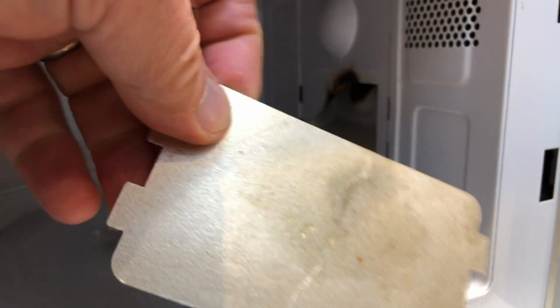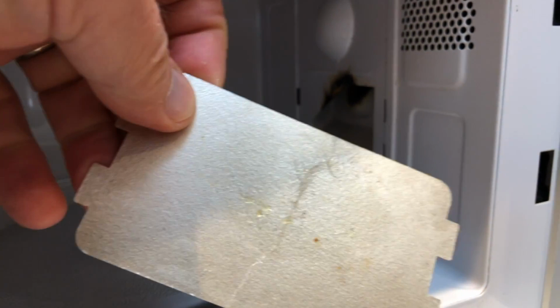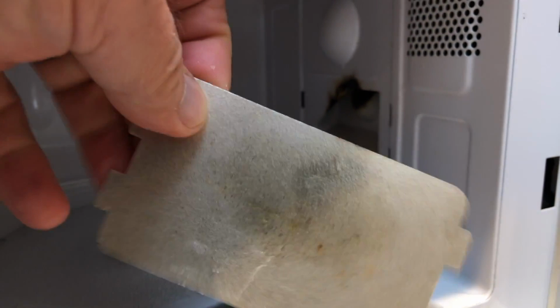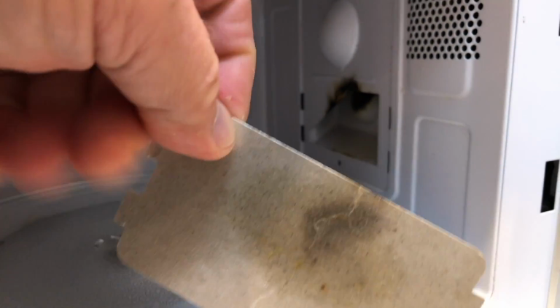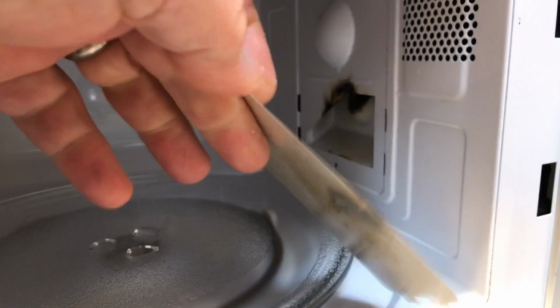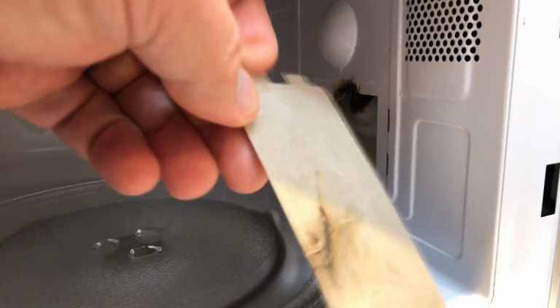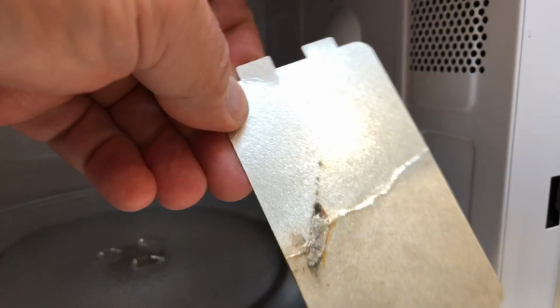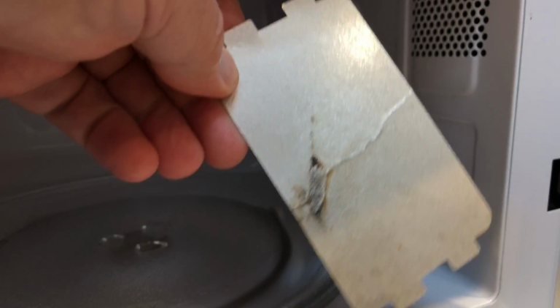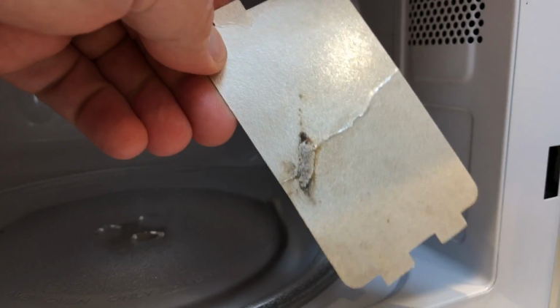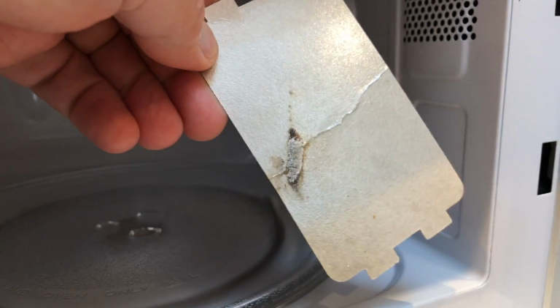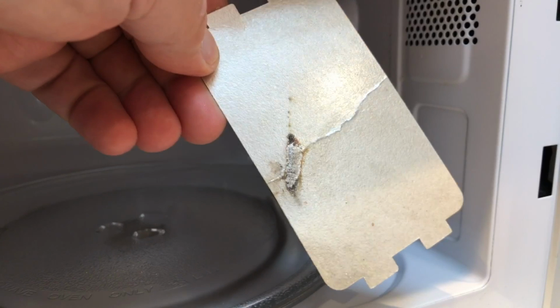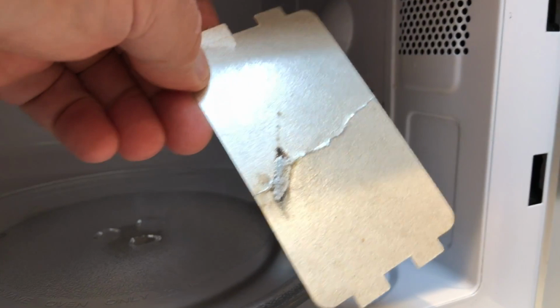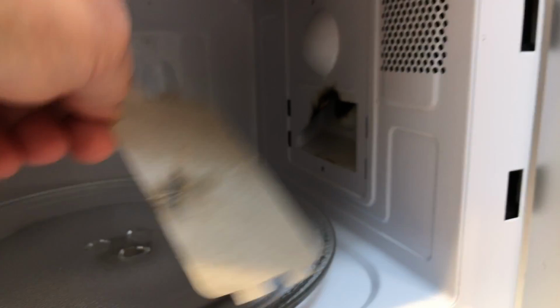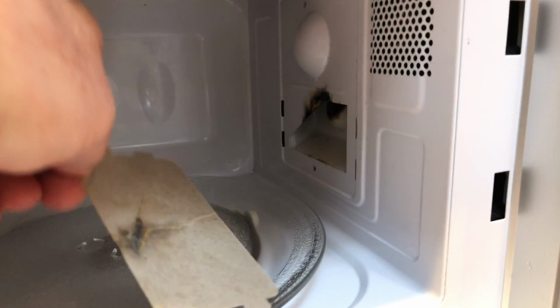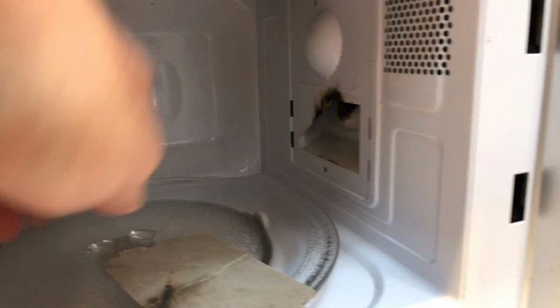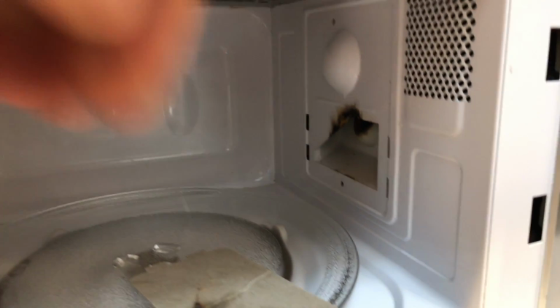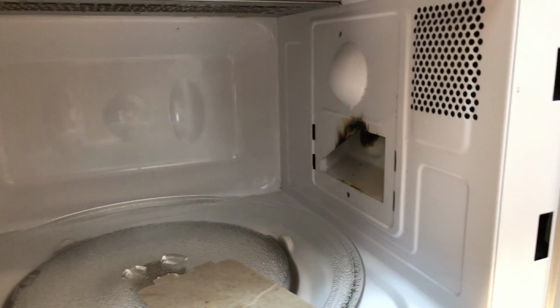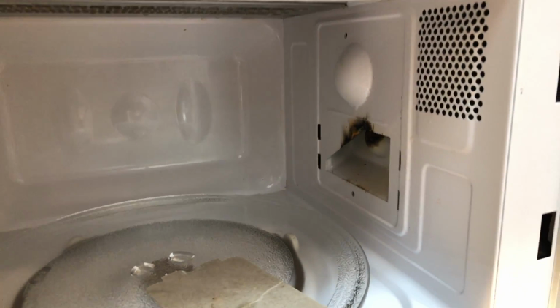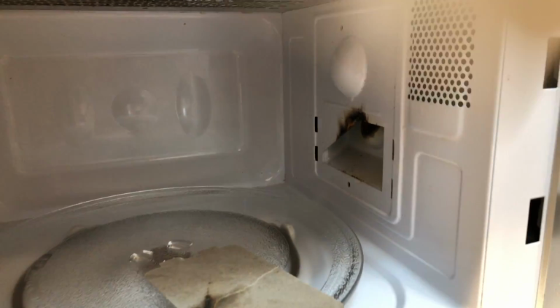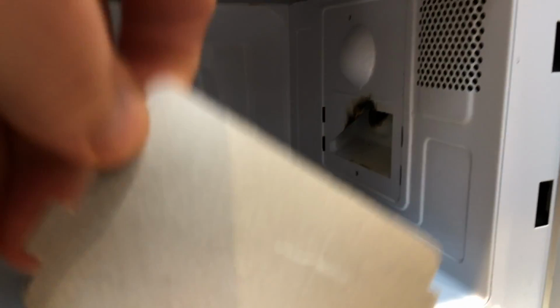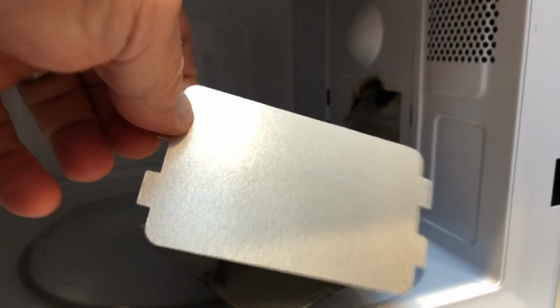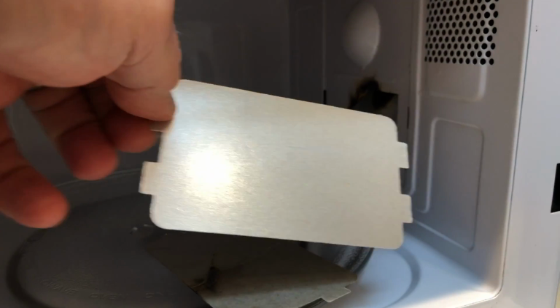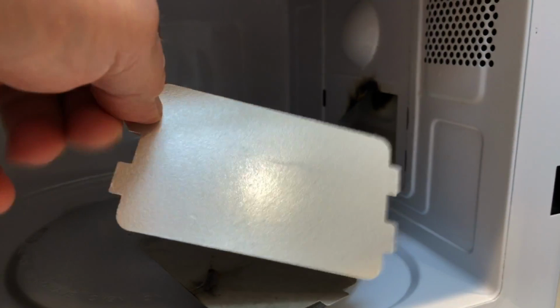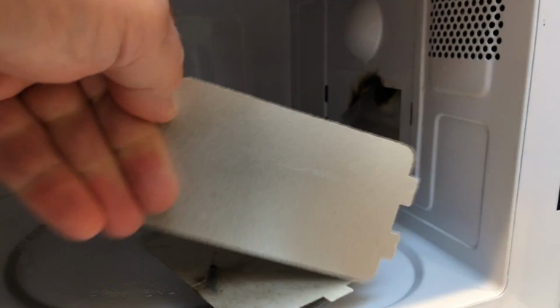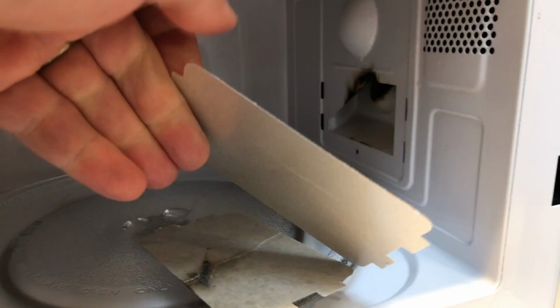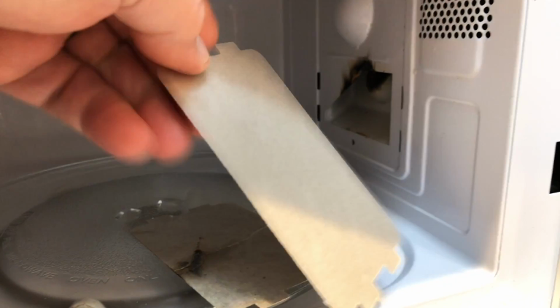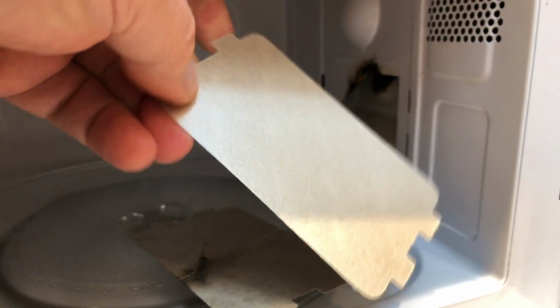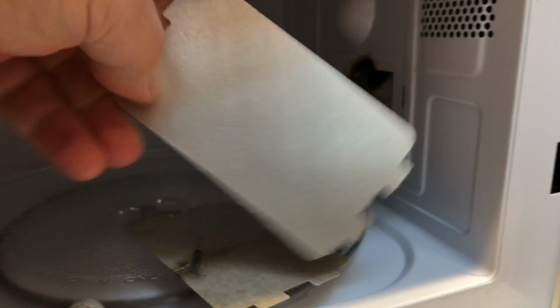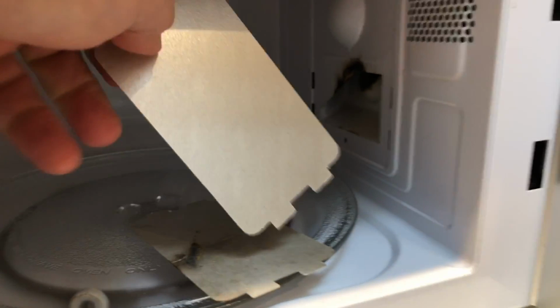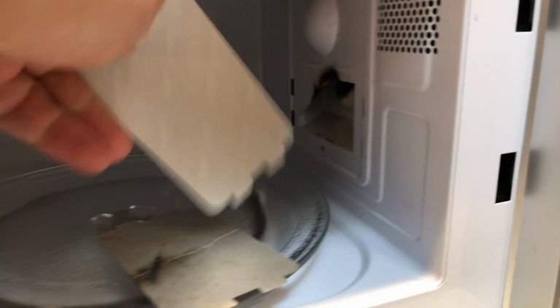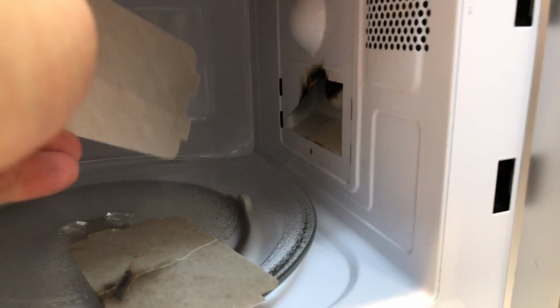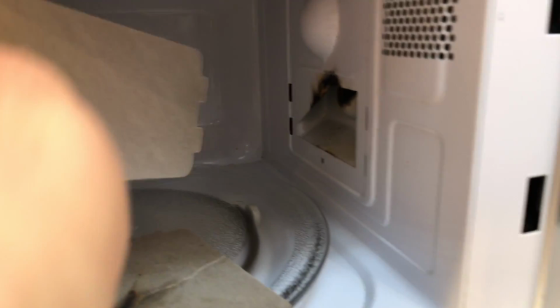Sometimes it'd be a lot worse, sometimes not so bad, and that will cause flames and sparks and all sorts of awful noises. Quite rightly, people are frightened of microwaves and to fiddle with them, but this is not a fiddle — this is just a standard repair.